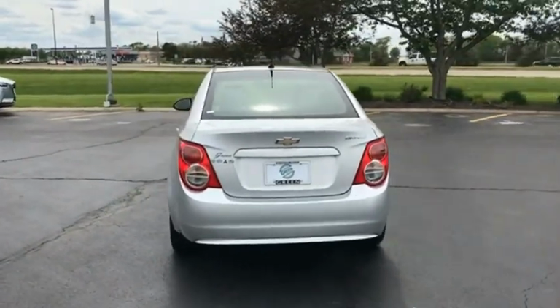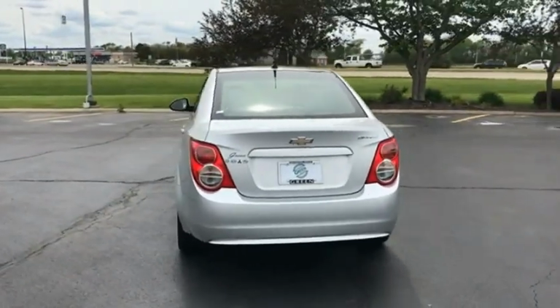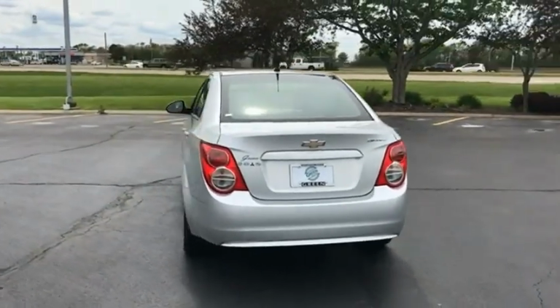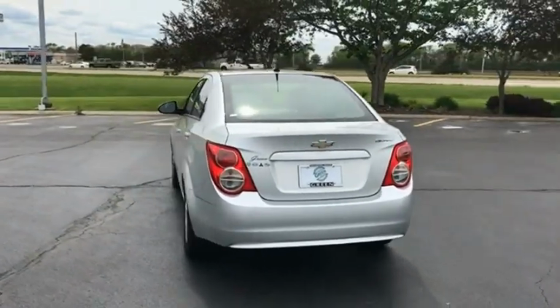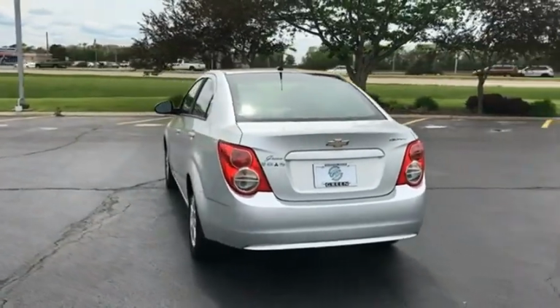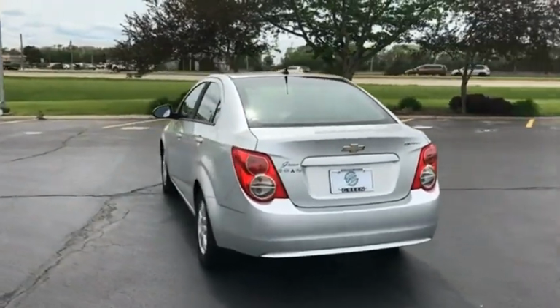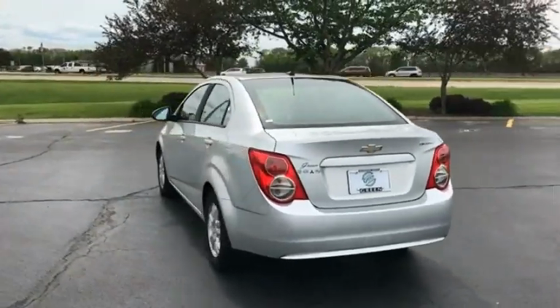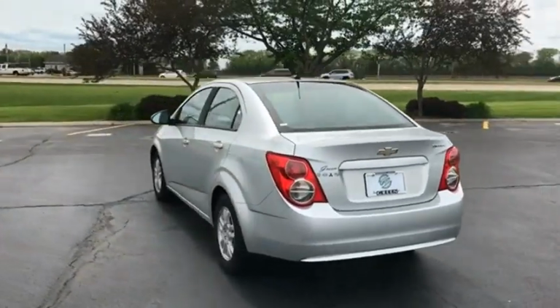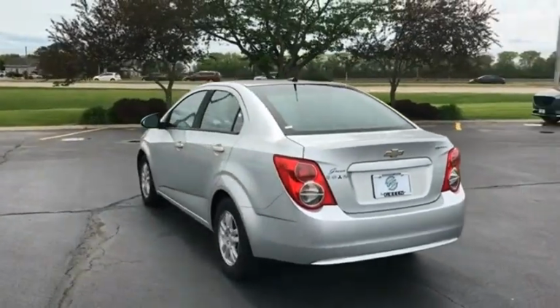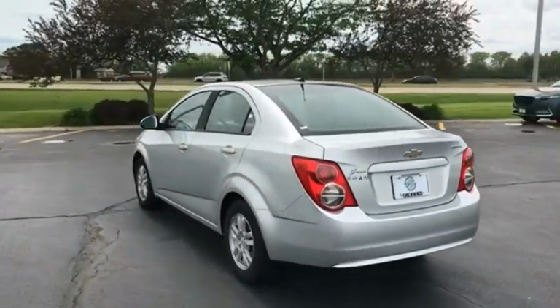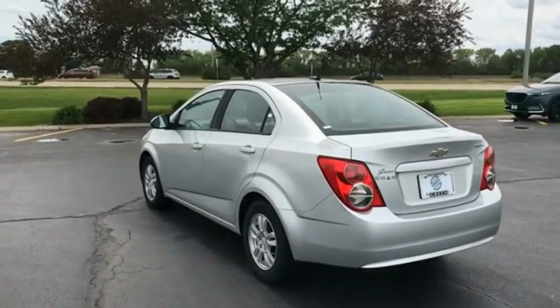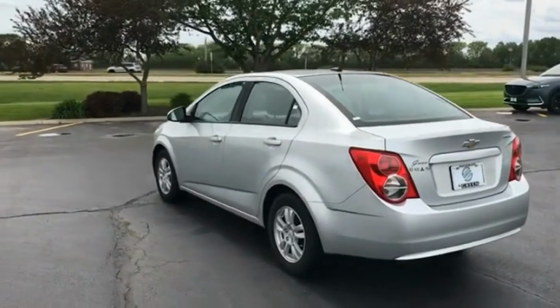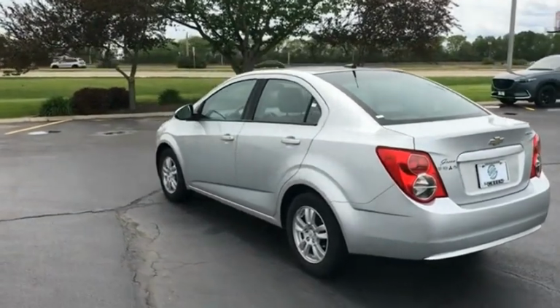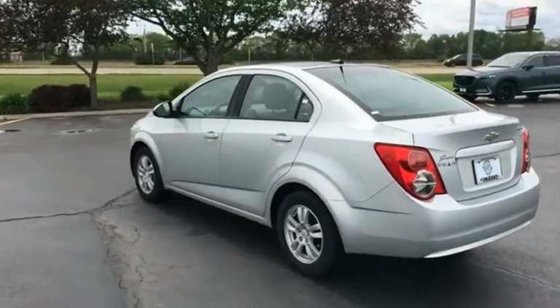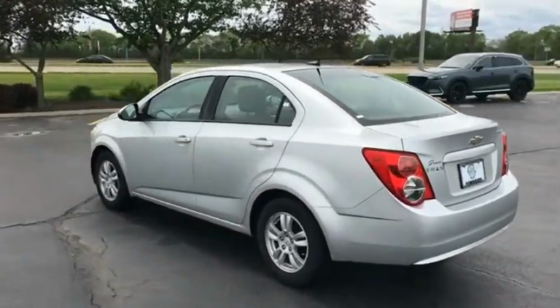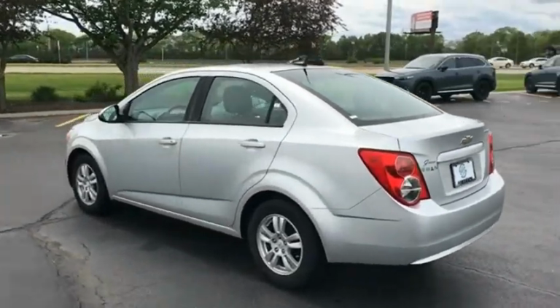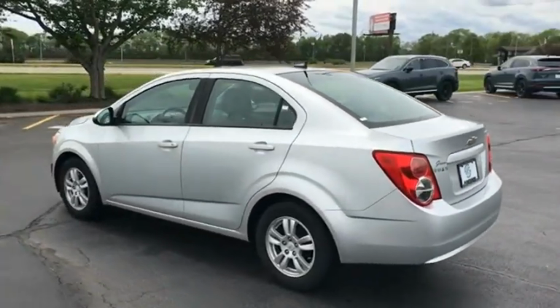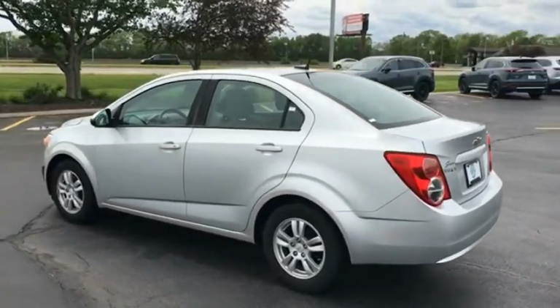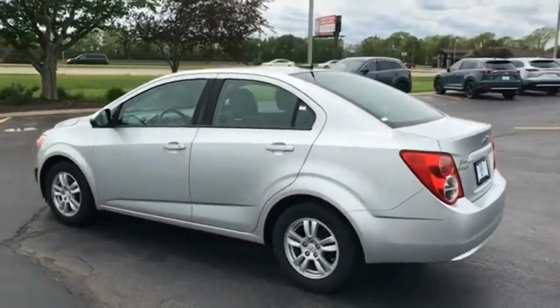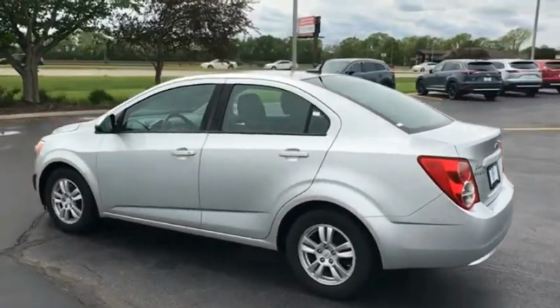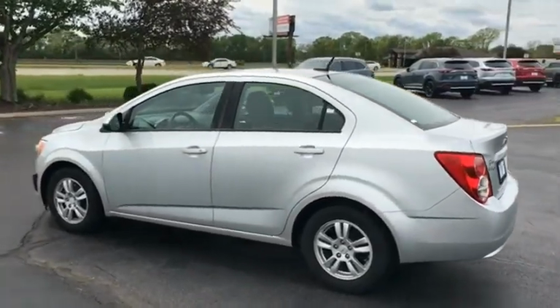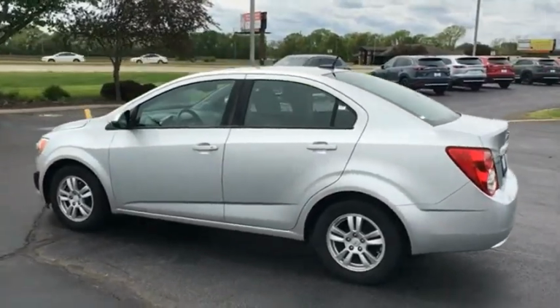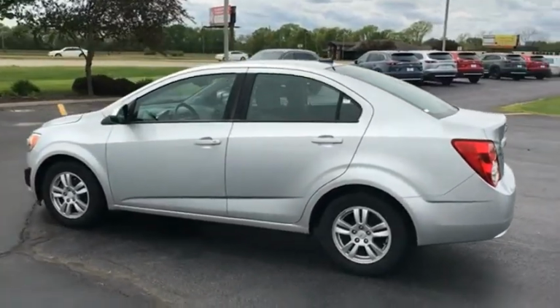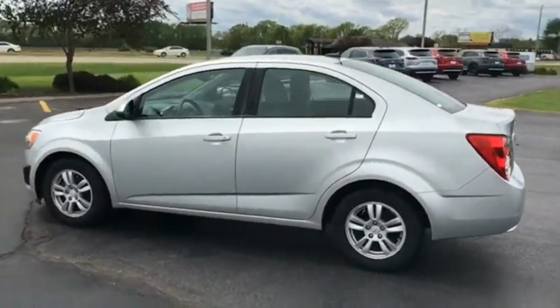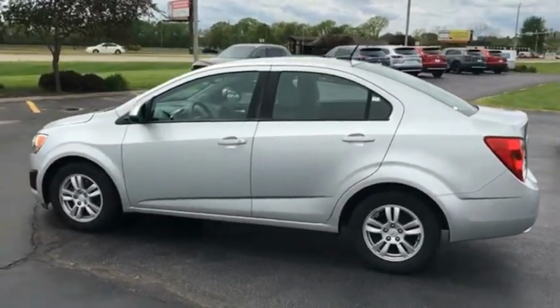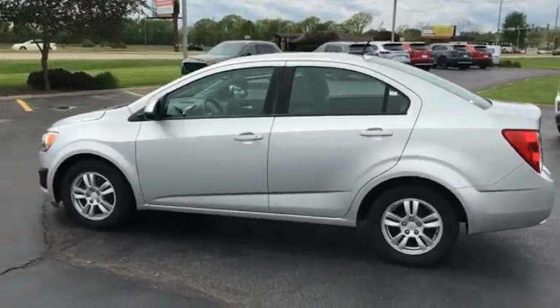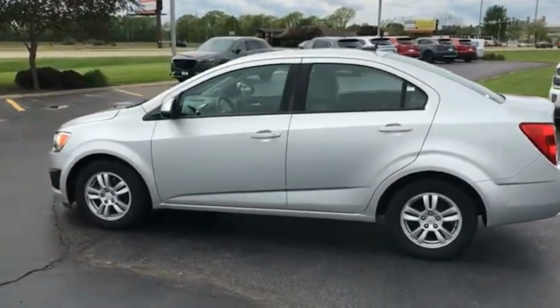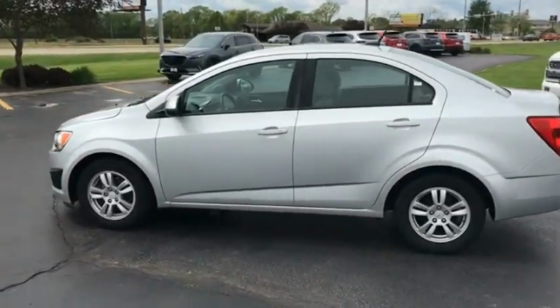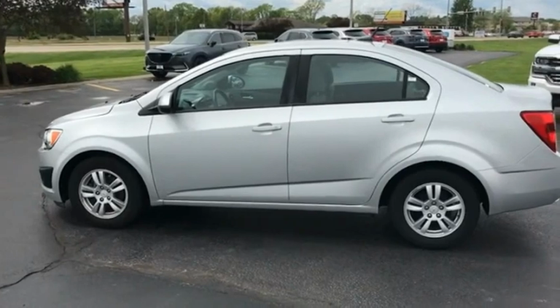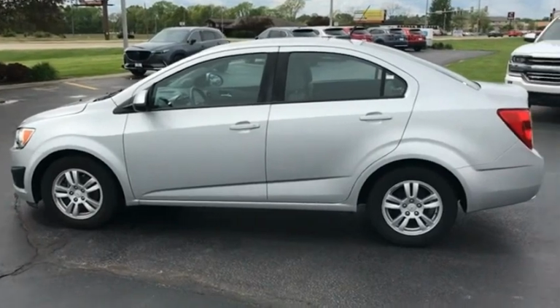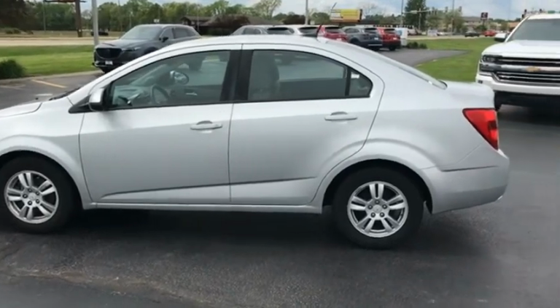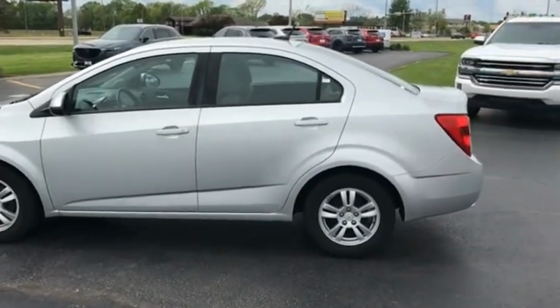So where's the sweet spot? Behind the wheel. A vehicle like this doesn't come along every day. Come in and get it before someone else does.